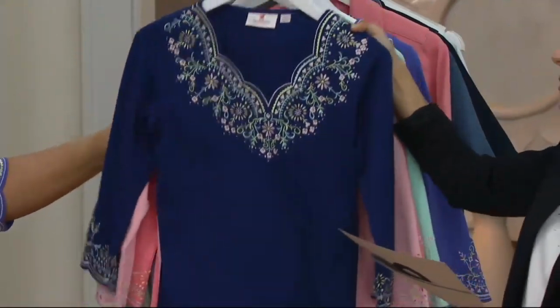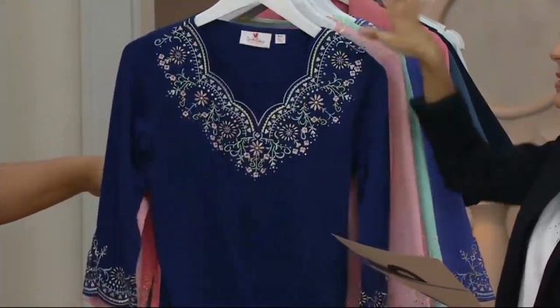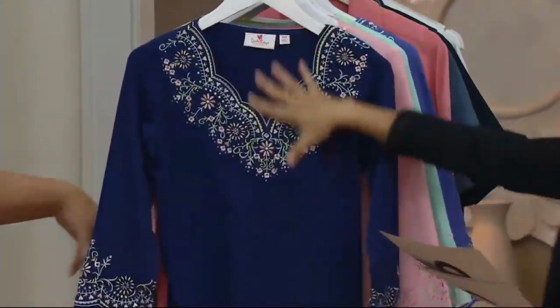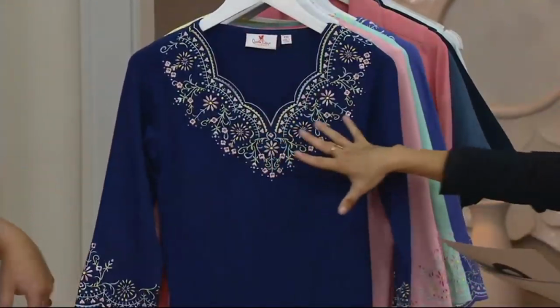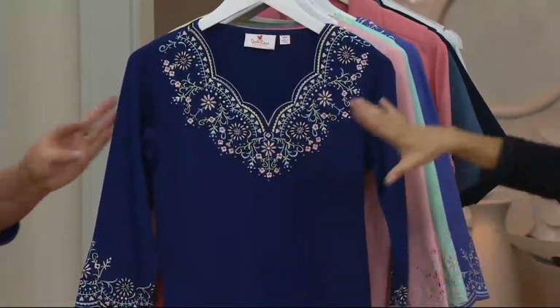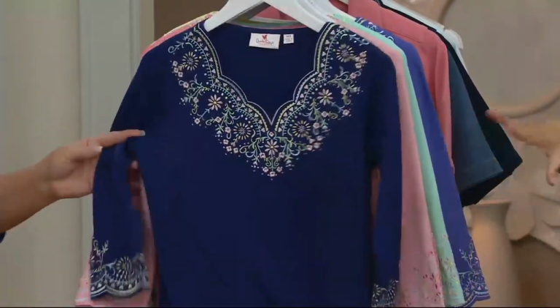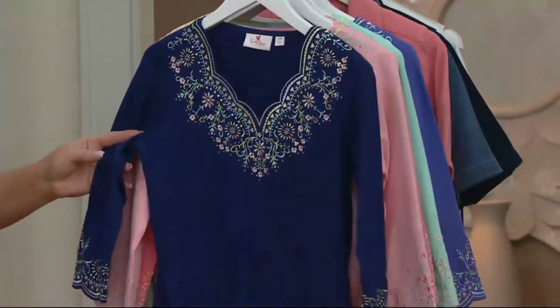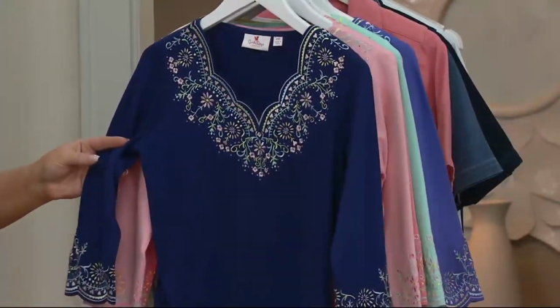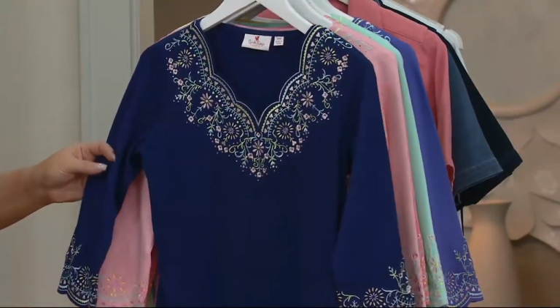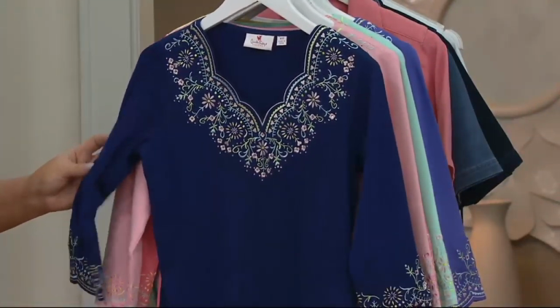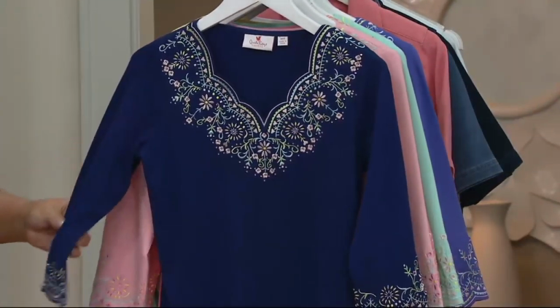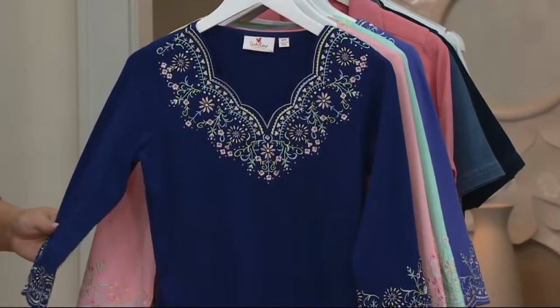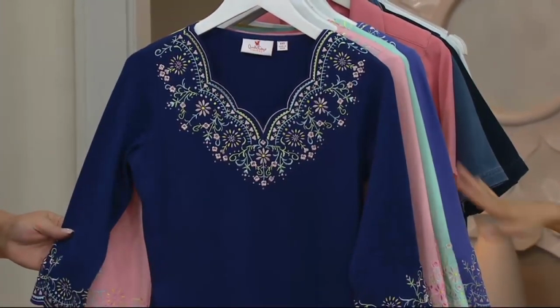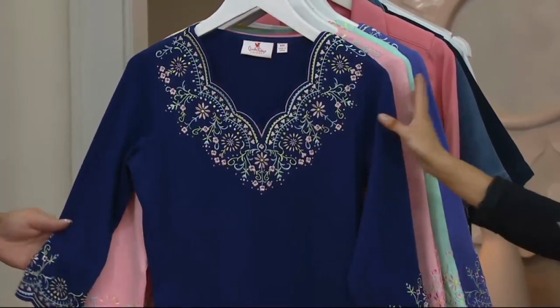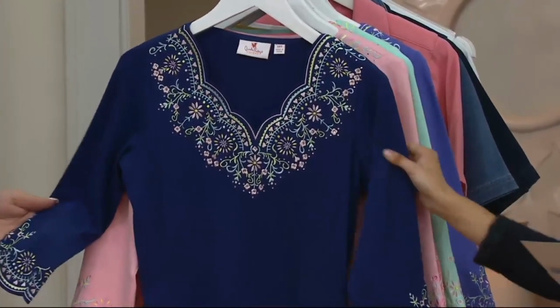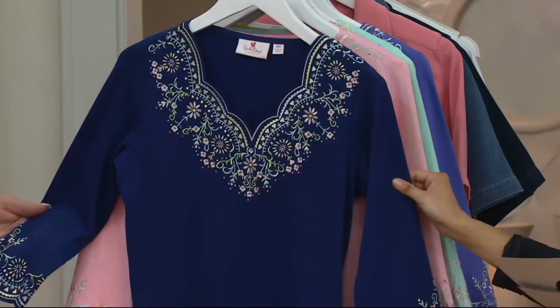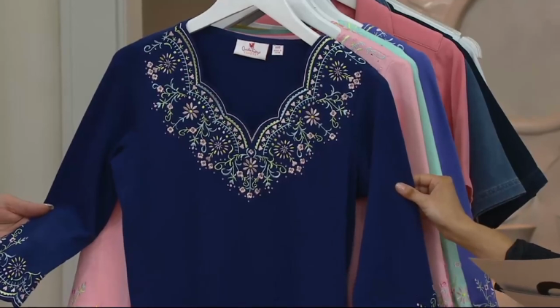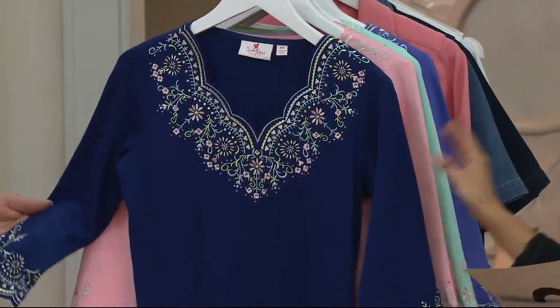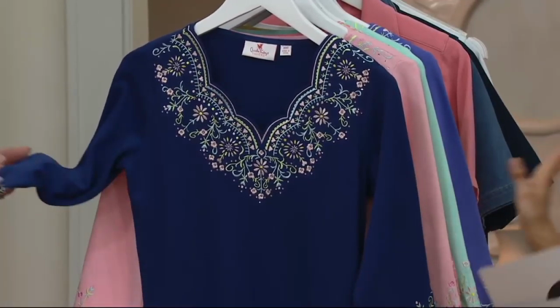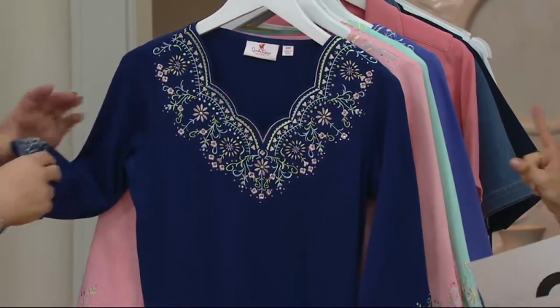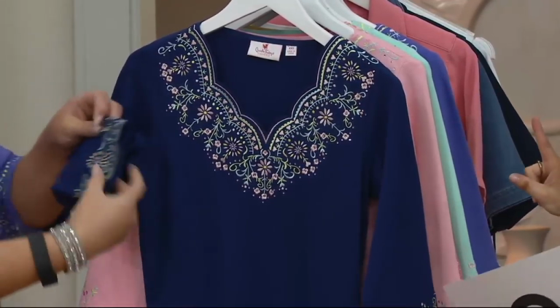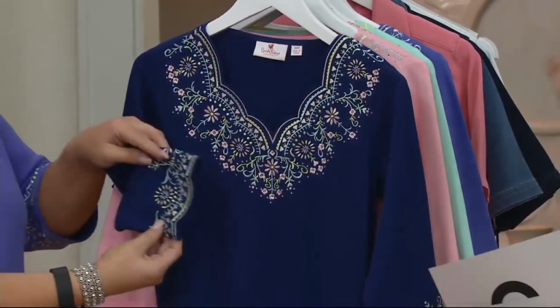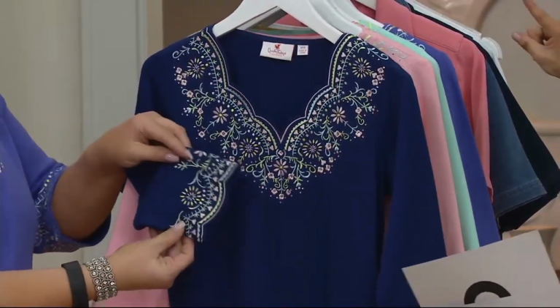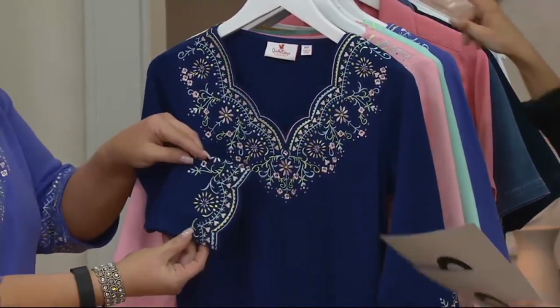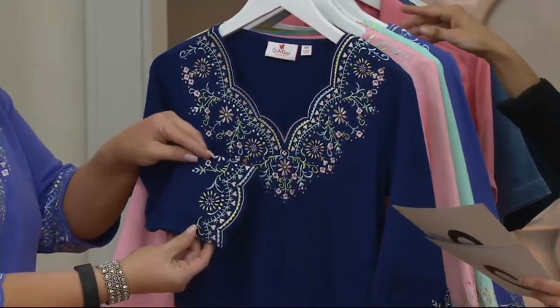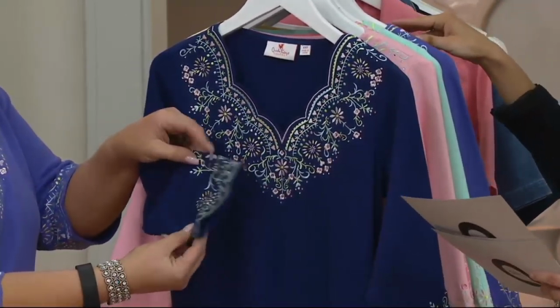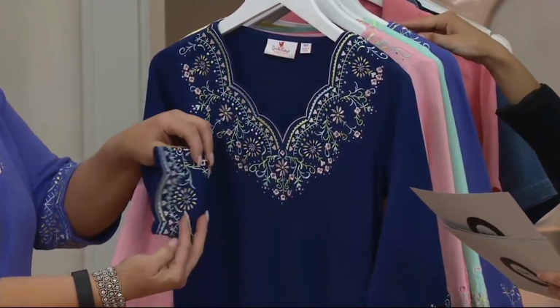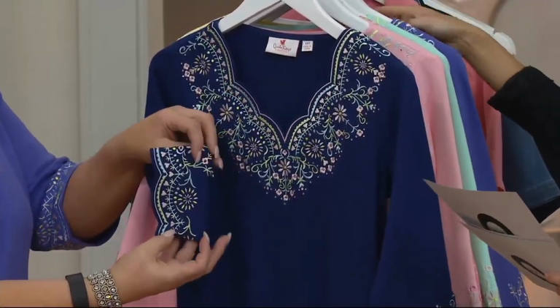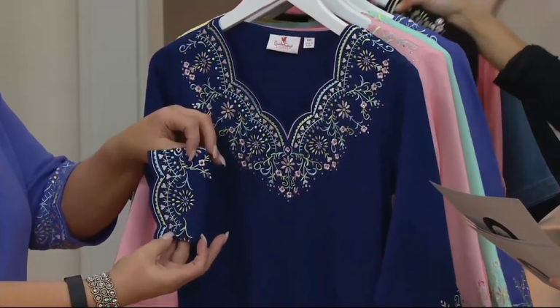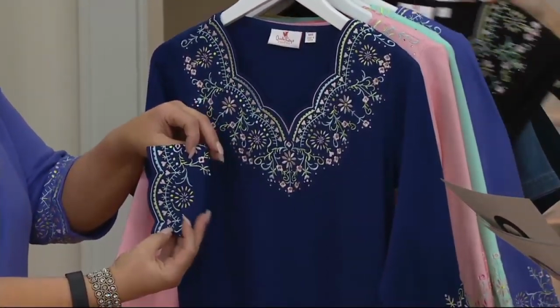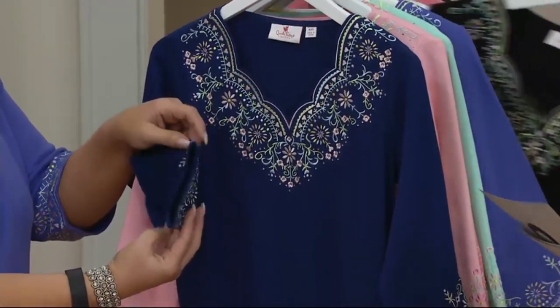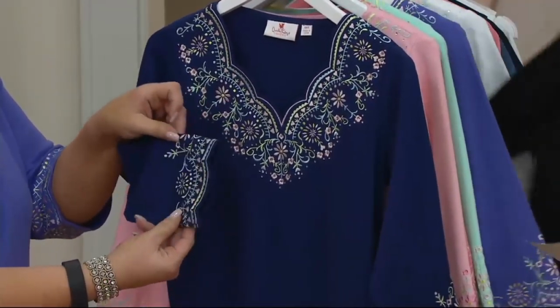Do you care if I bring the new colors up first? Let's do light navy. You were pointing out the beautiful neckline — and the sleeve too, it's also around the sleeve, you guys. That is so pretty.